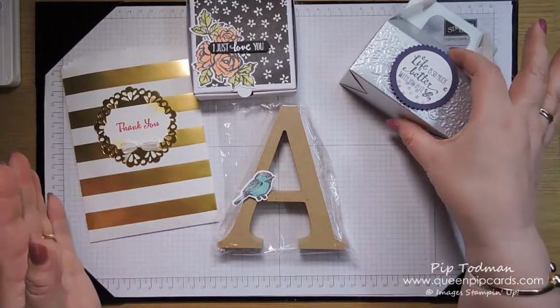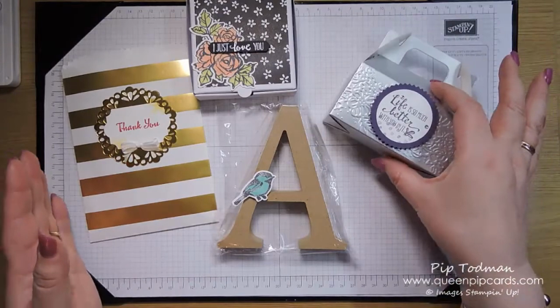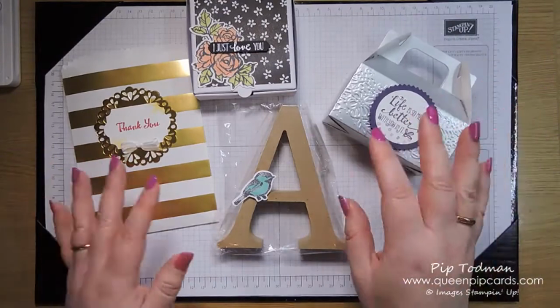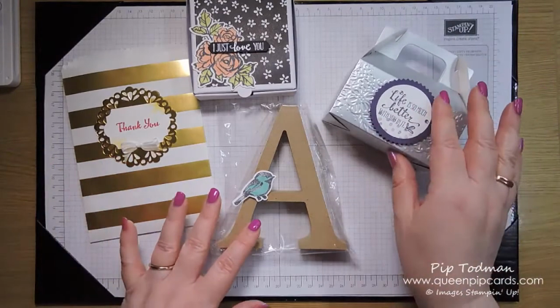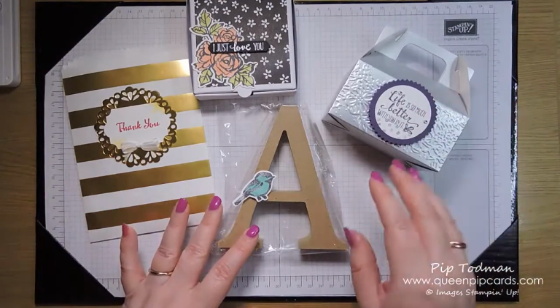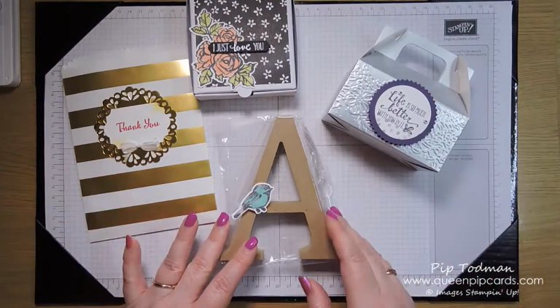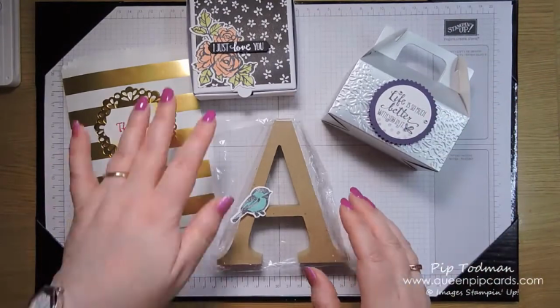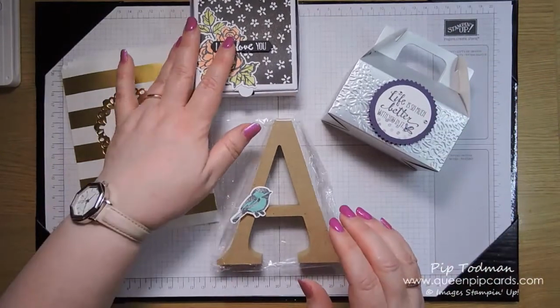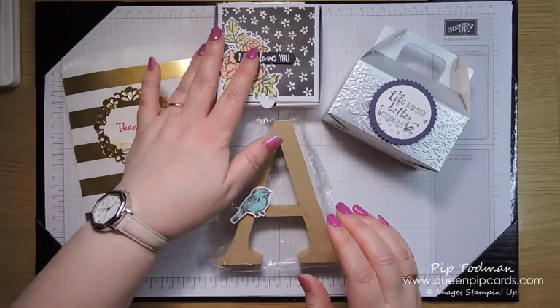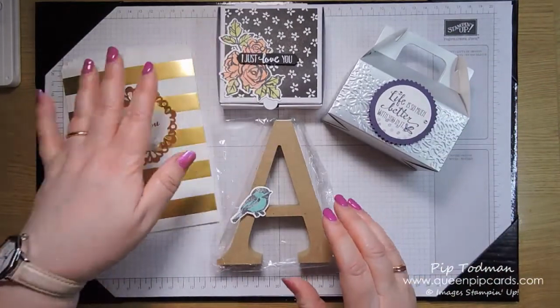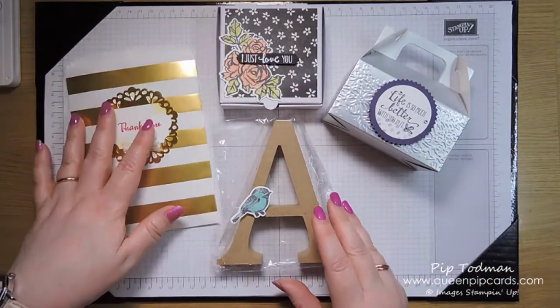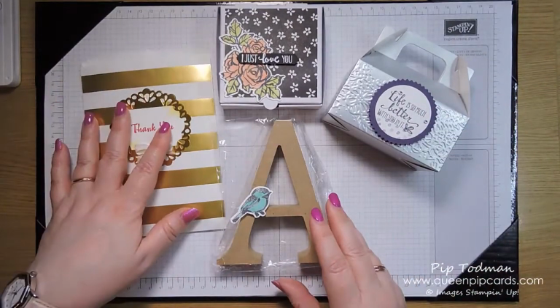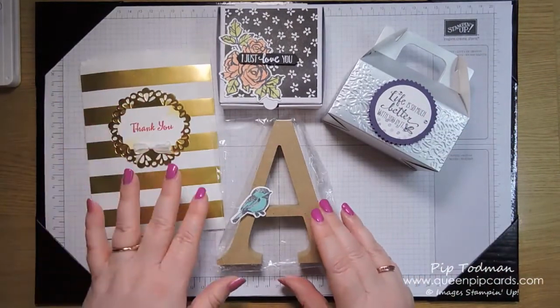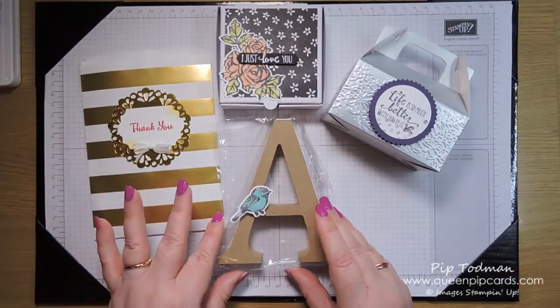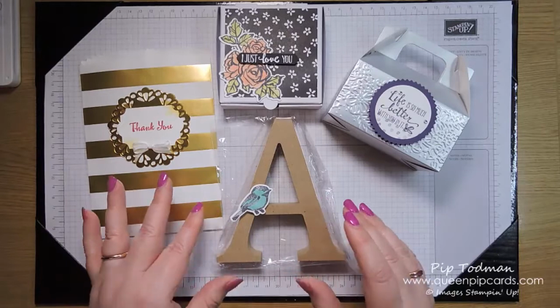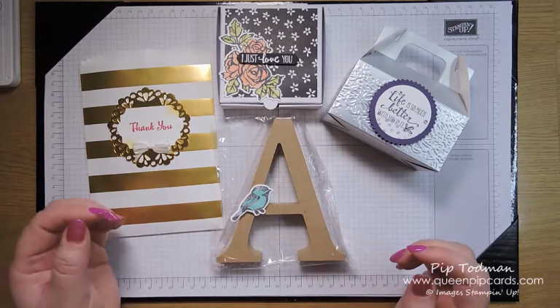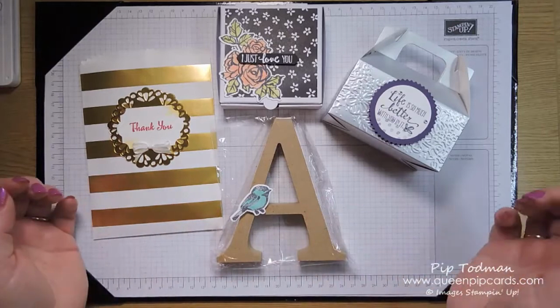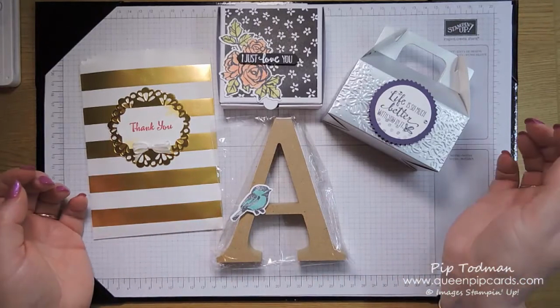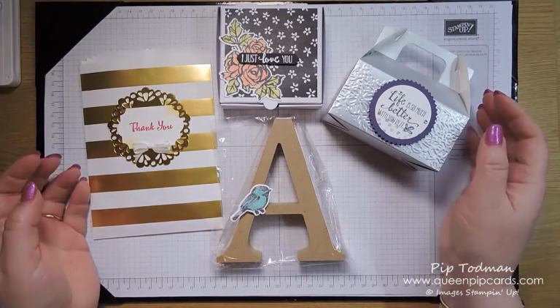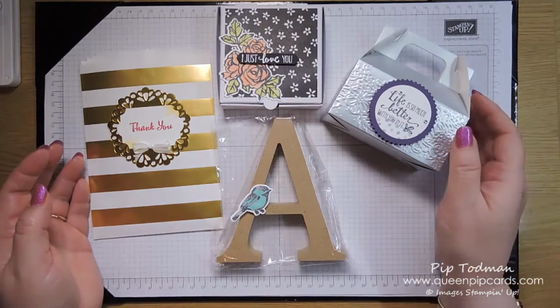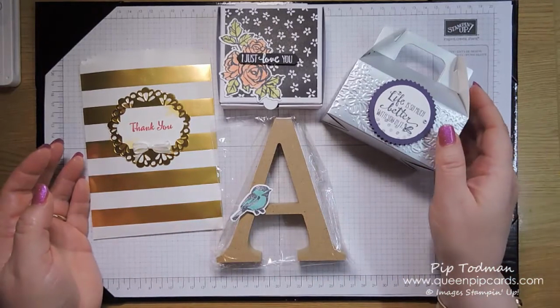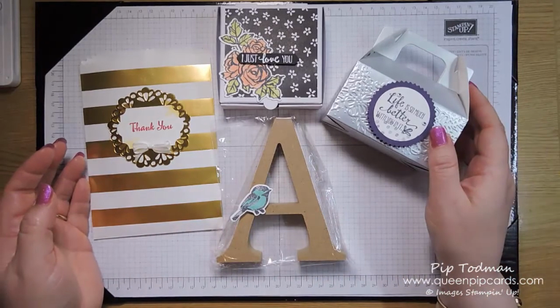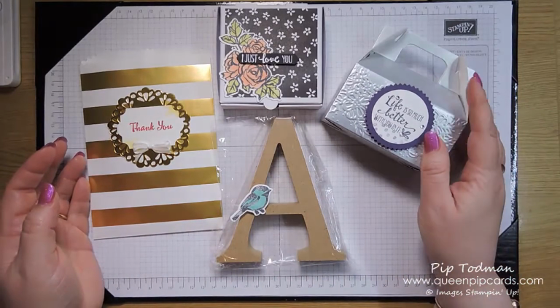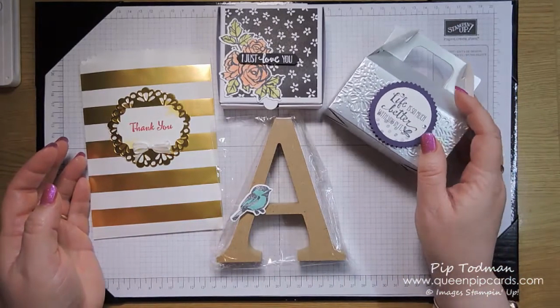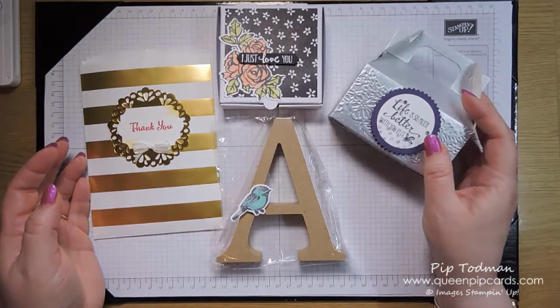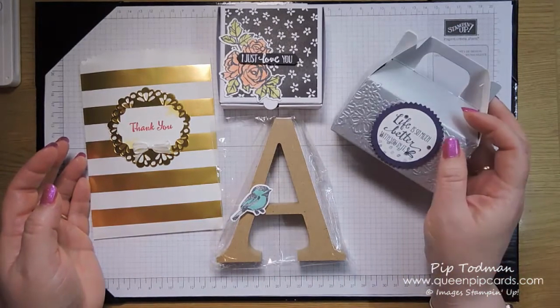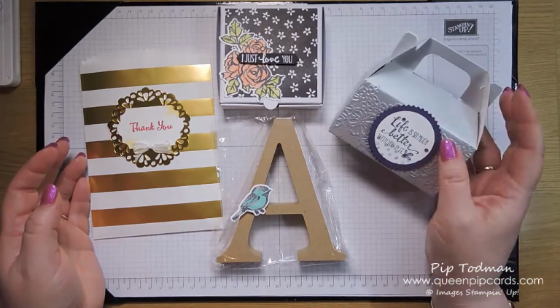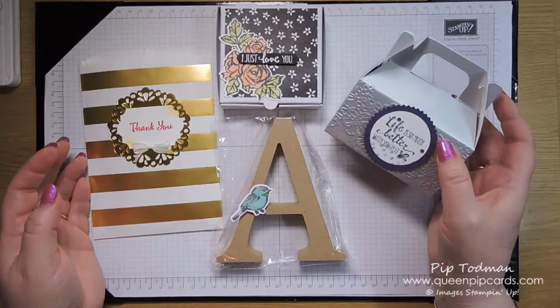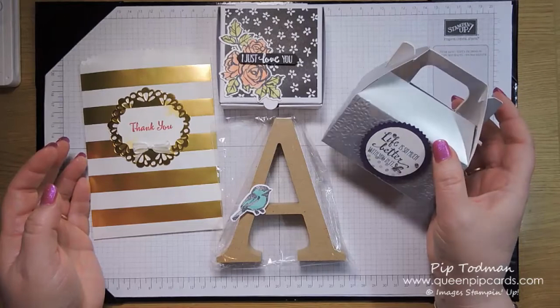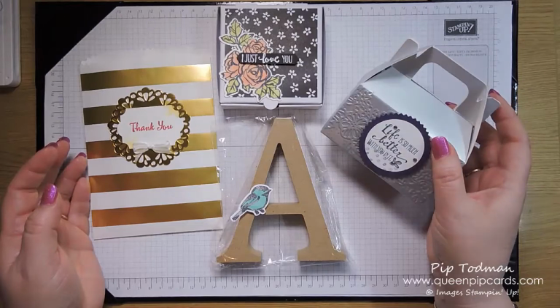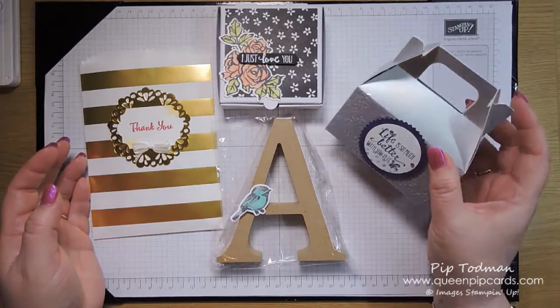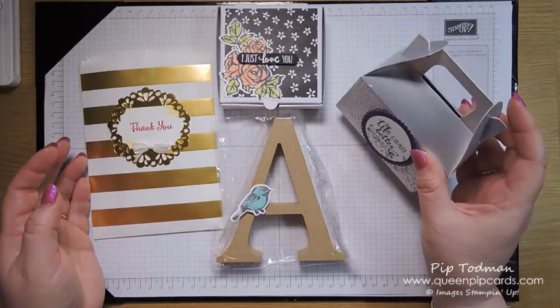In their bags they already had two stamping blends — Daffodil Delight light and Old Olive light — so this was just adding an additional color to their collection for their projects. That was our little pillow gift reveal — I like to show them off because I know everyone wants to know what happens at retreat.